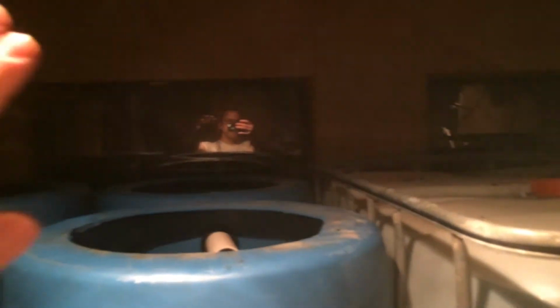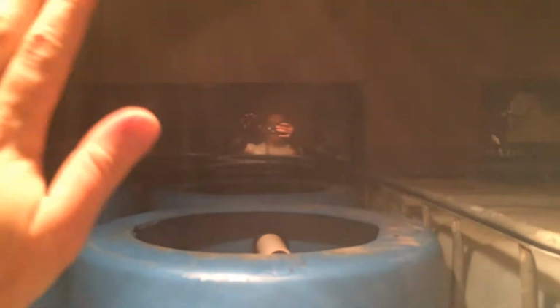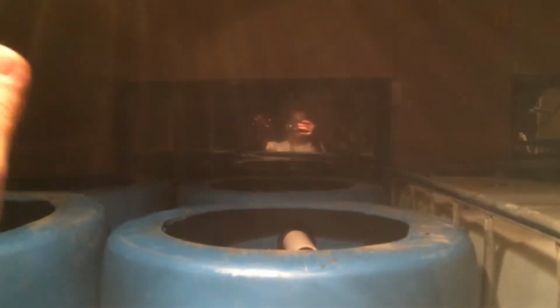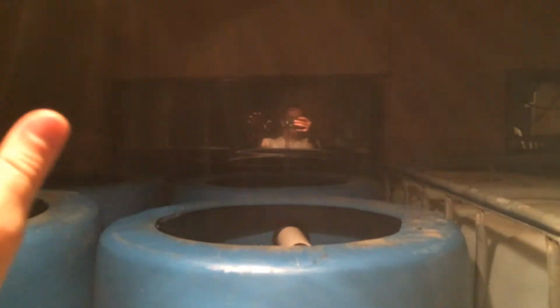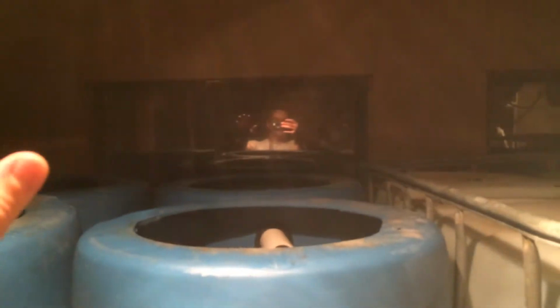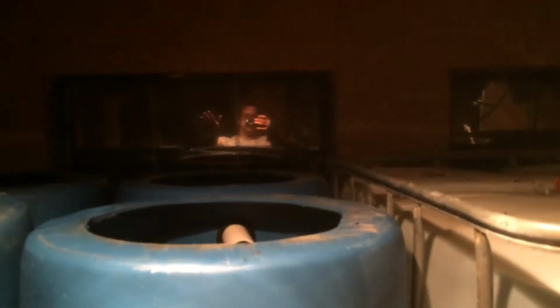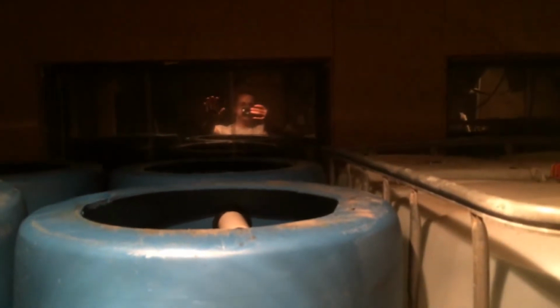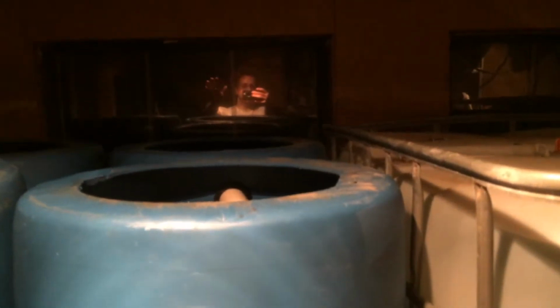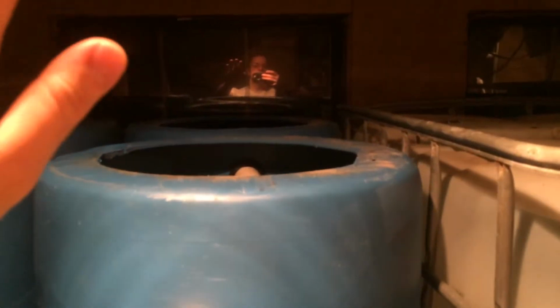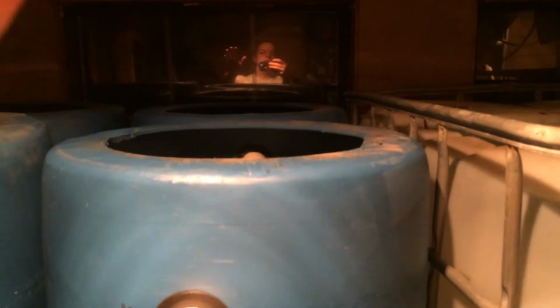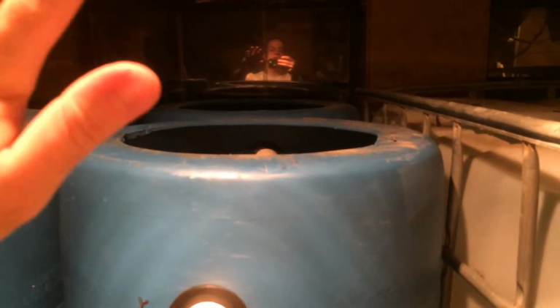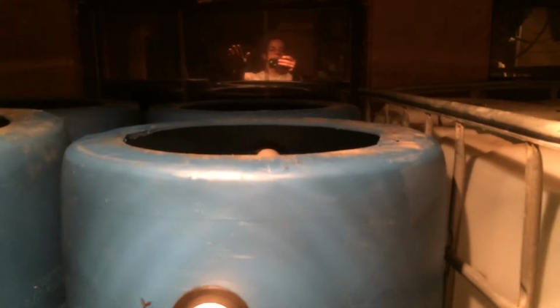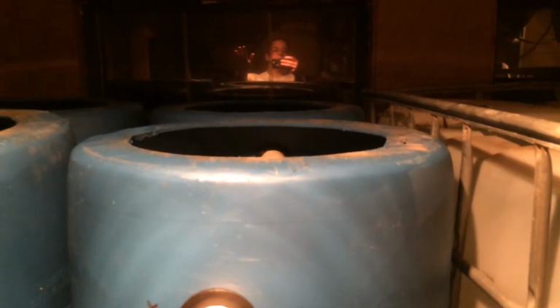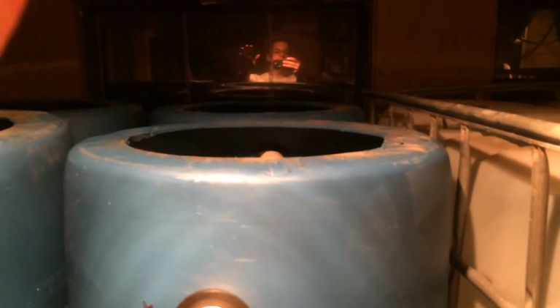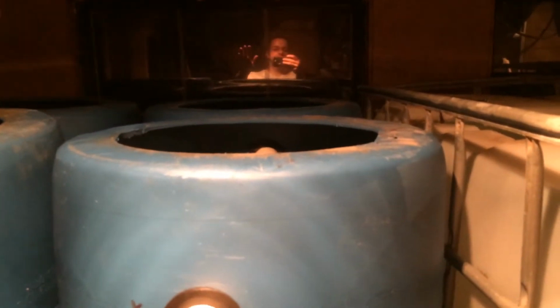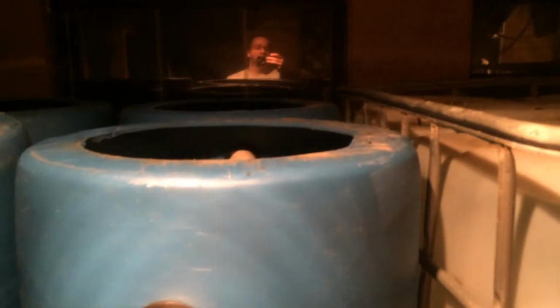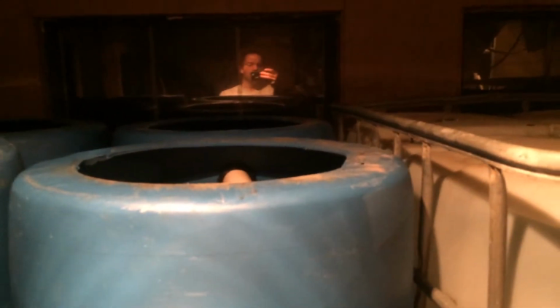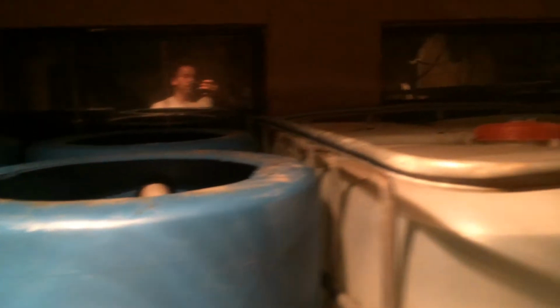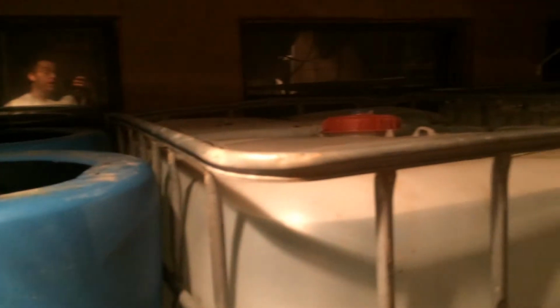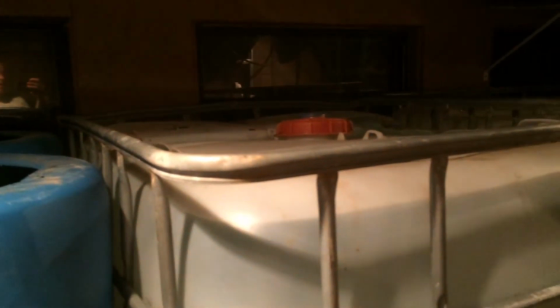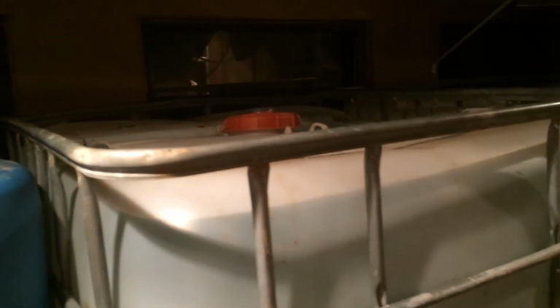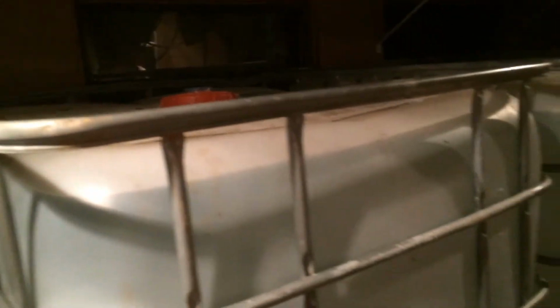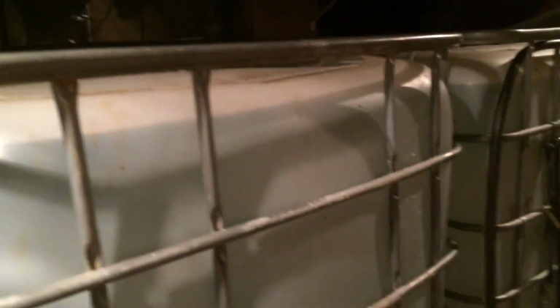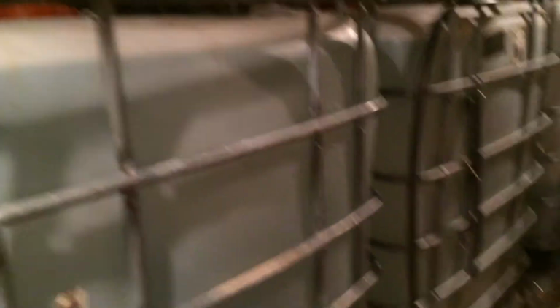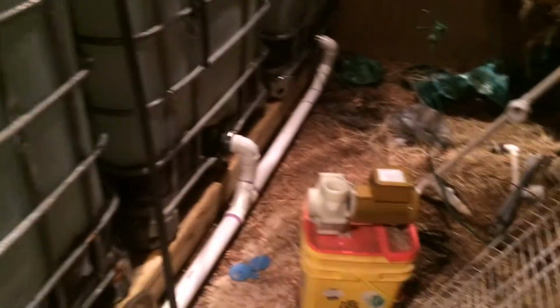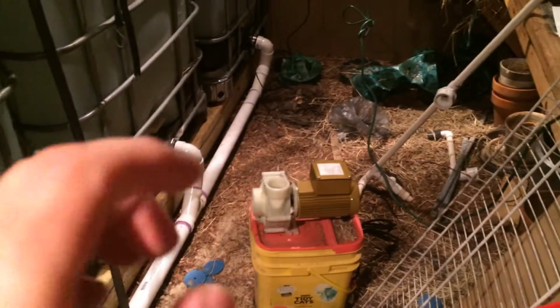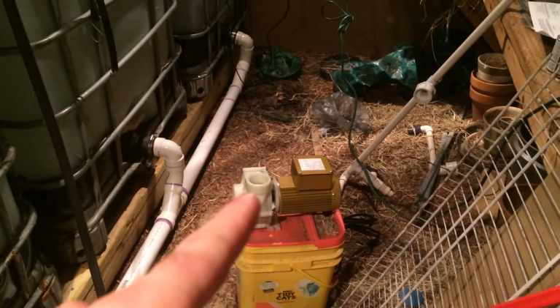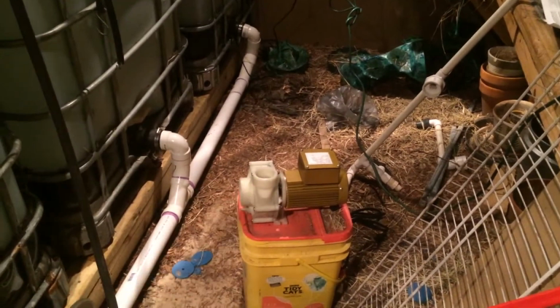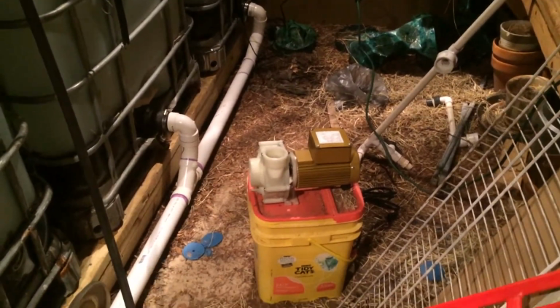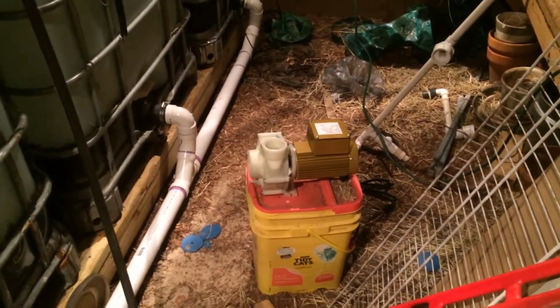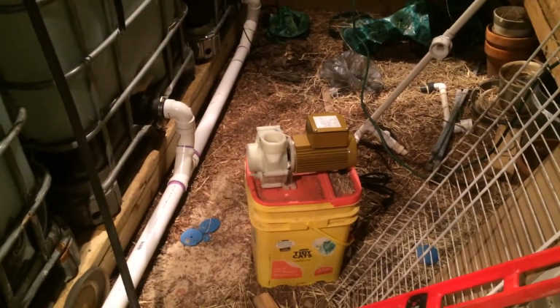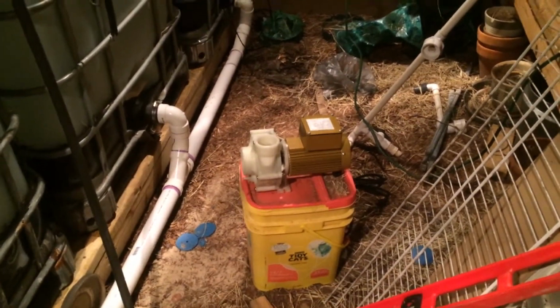Y'all get to see me in the mirror — the elusive man behind the camera. Anyway, that's it. Like I said, I'm going to cut off for tonight, but I just wanted to show you that cool little pump. I'm excited to have it.